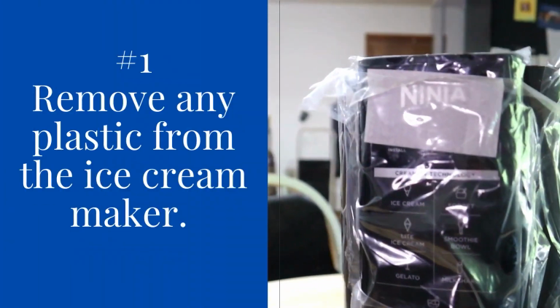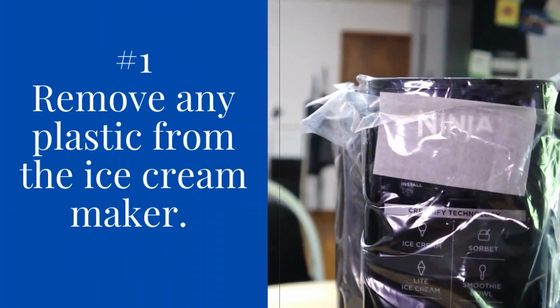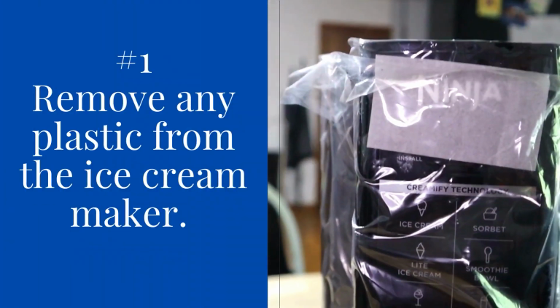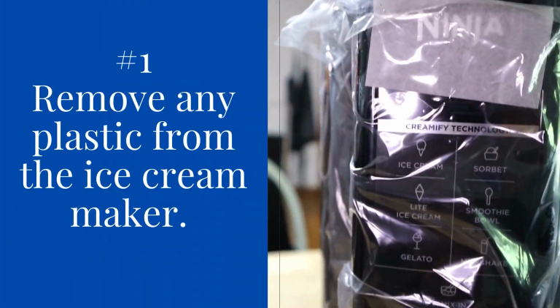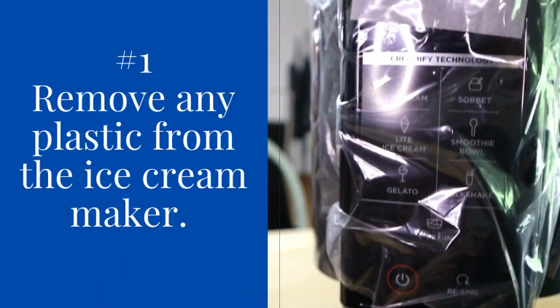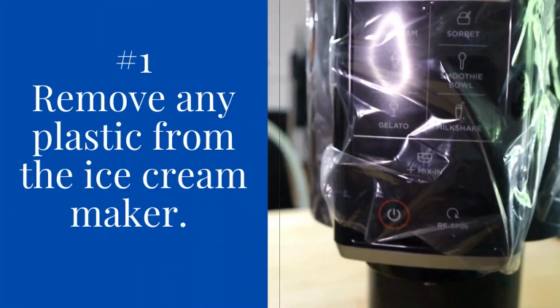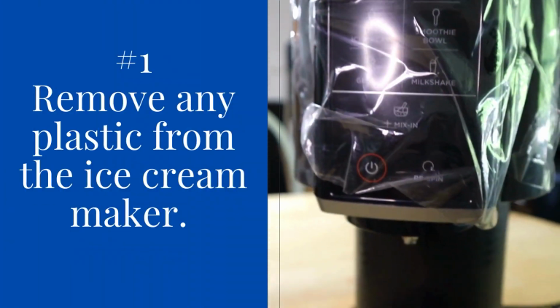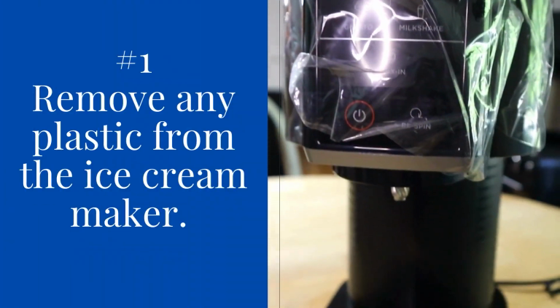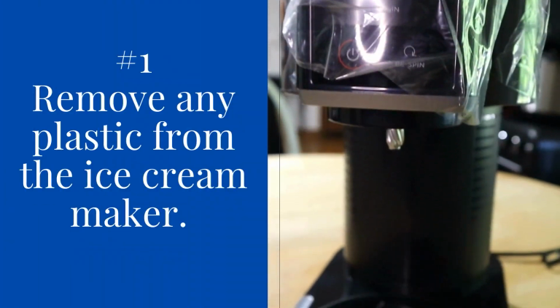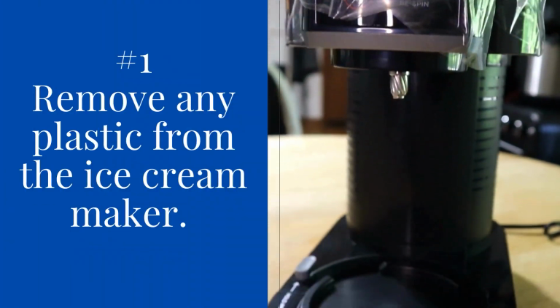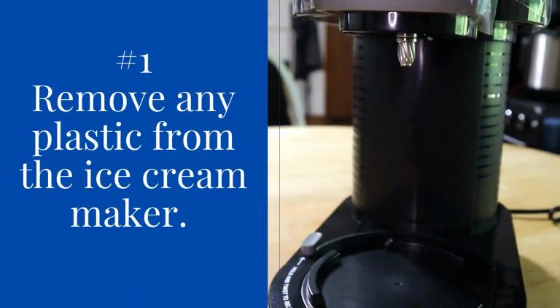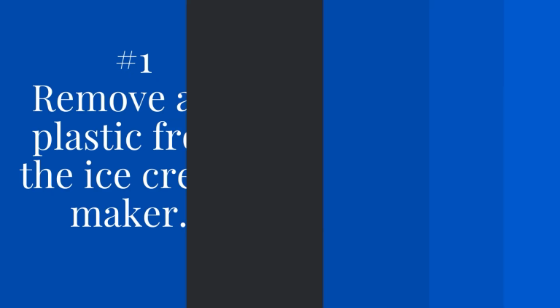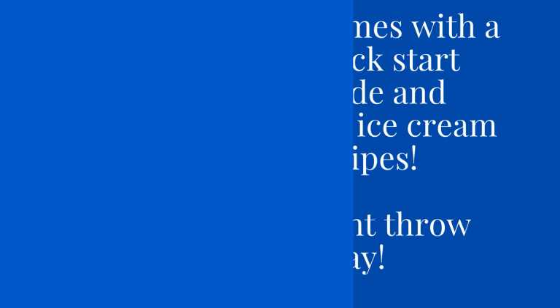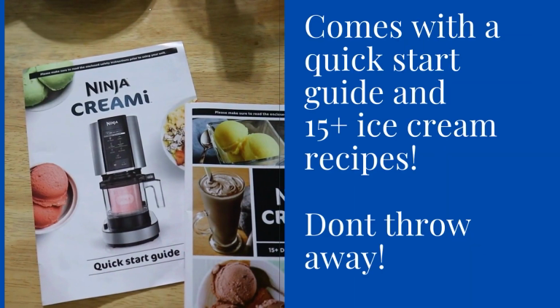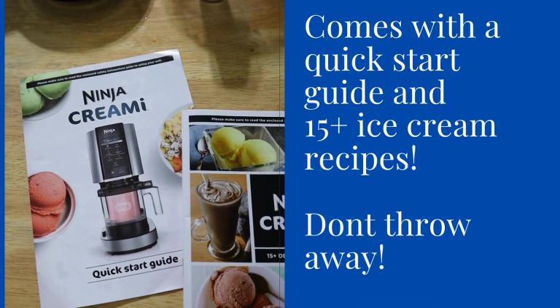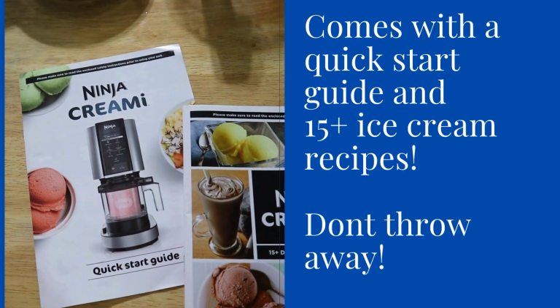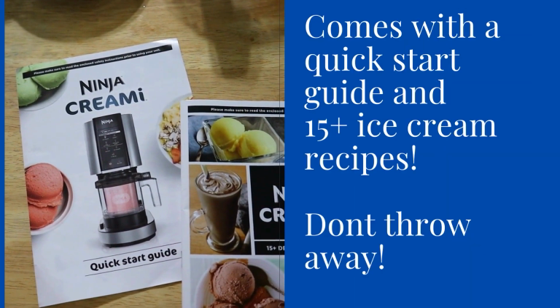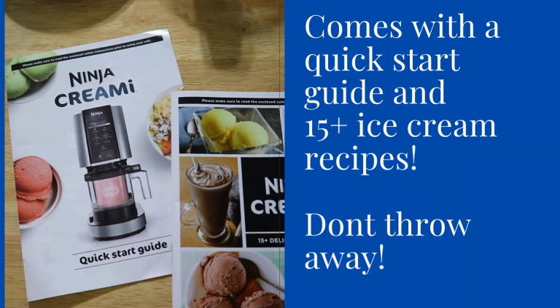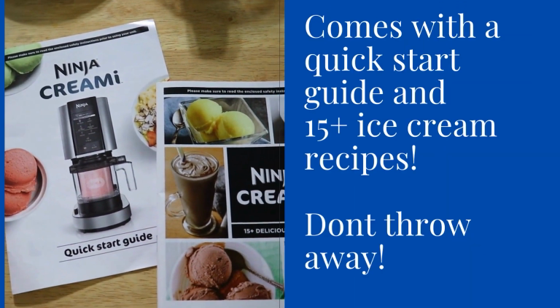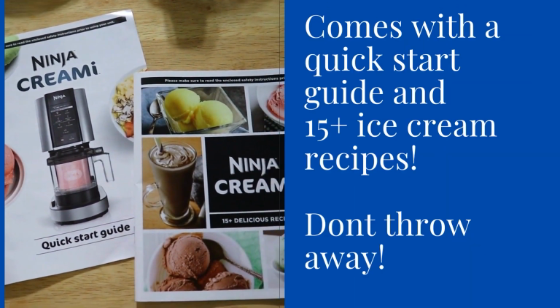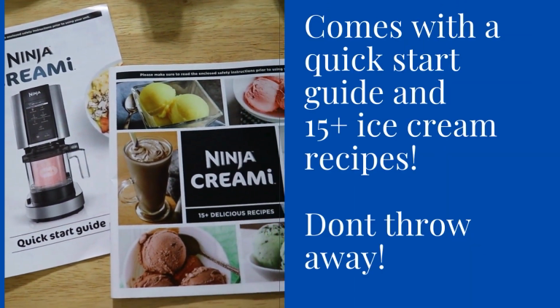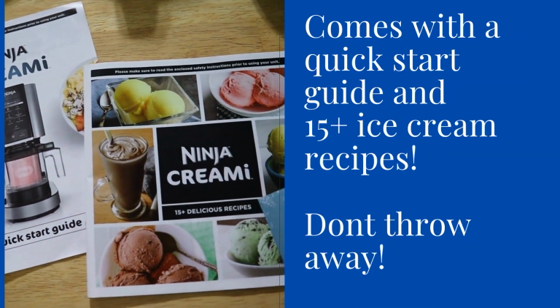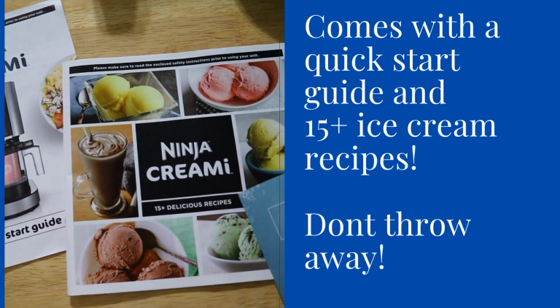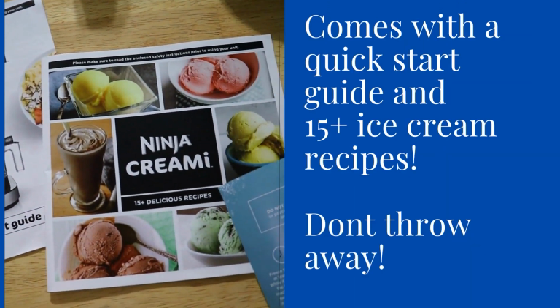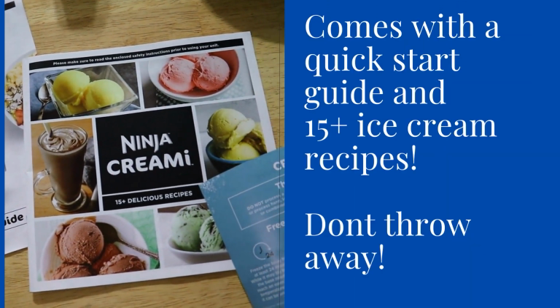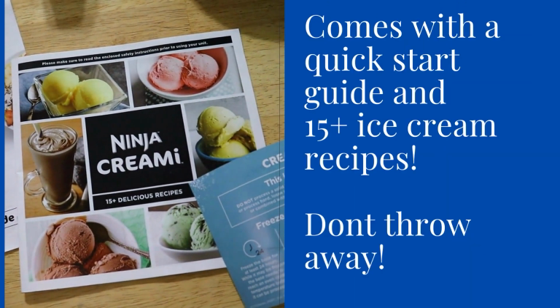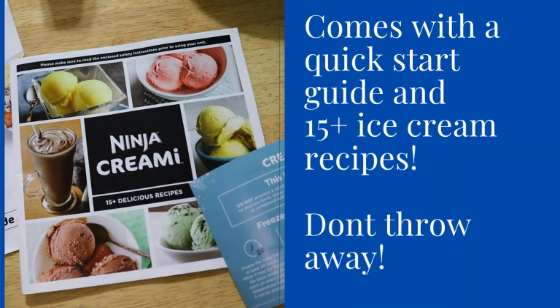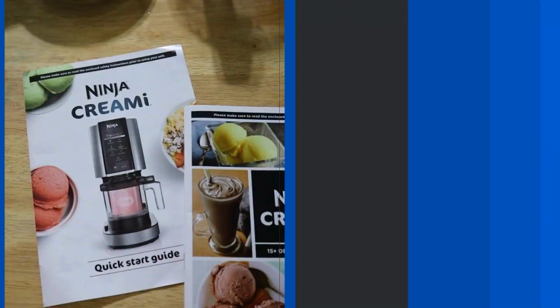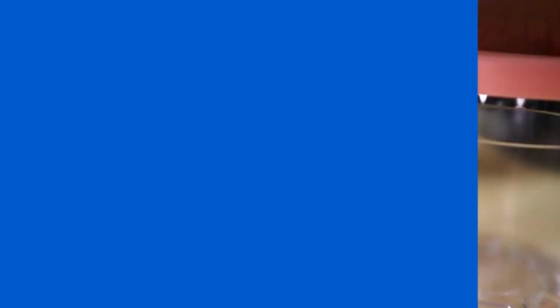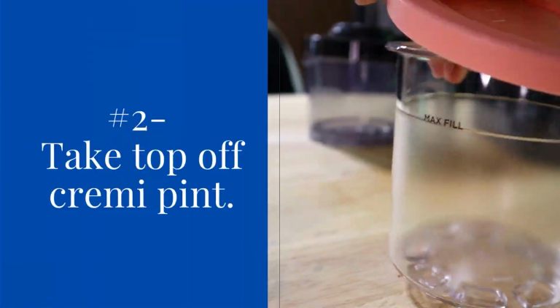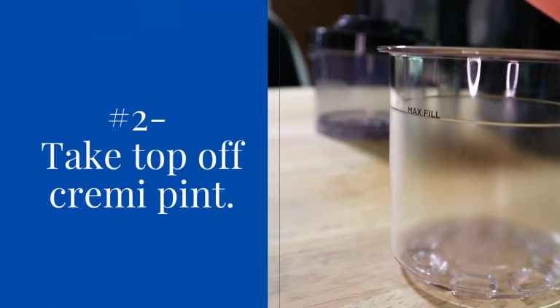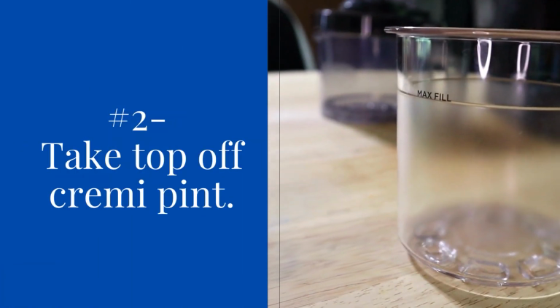First up, remove any plastic from the ice cream maker as soon as you take it out of the box. But be sure to read the quick start guide and the 15 ice cream recipes that they have, so don't throw it away.